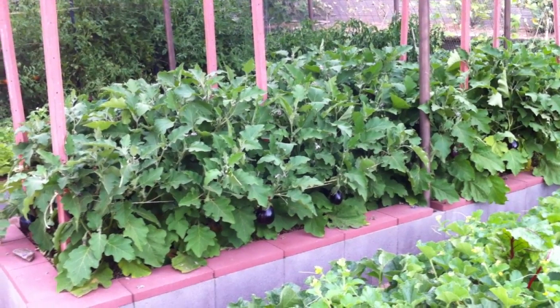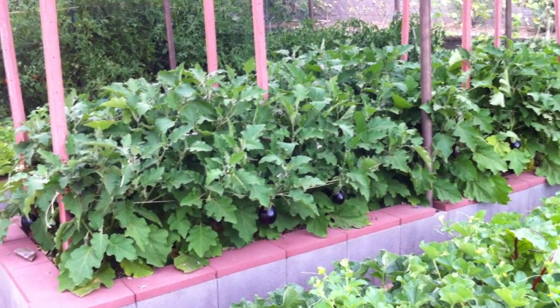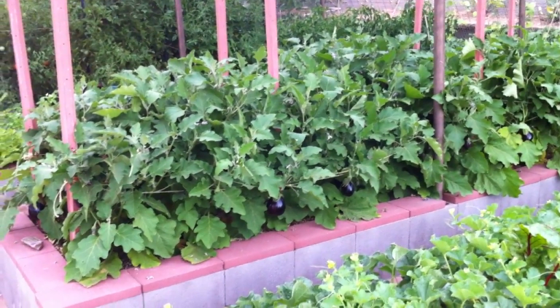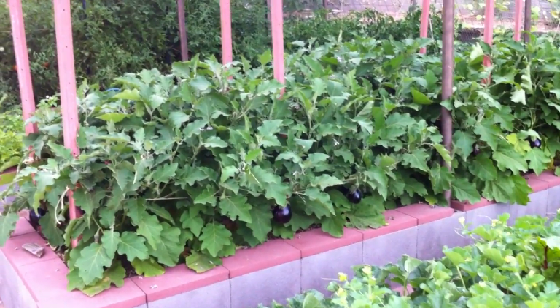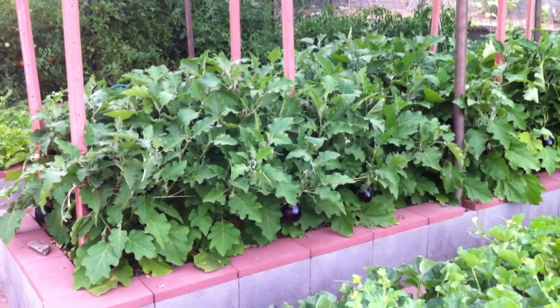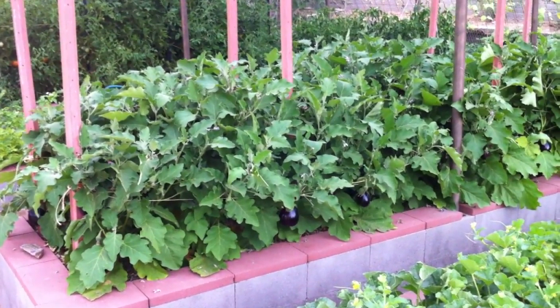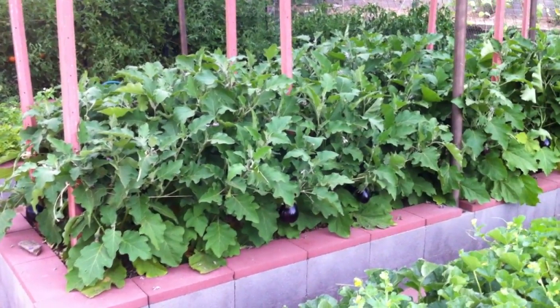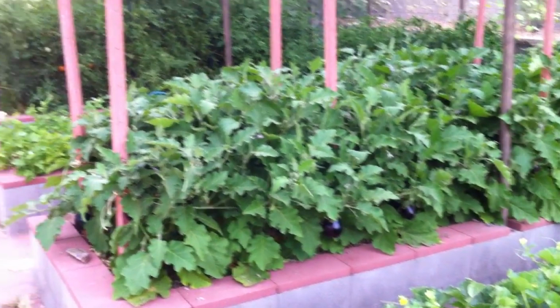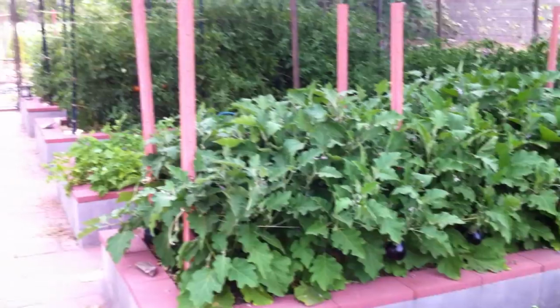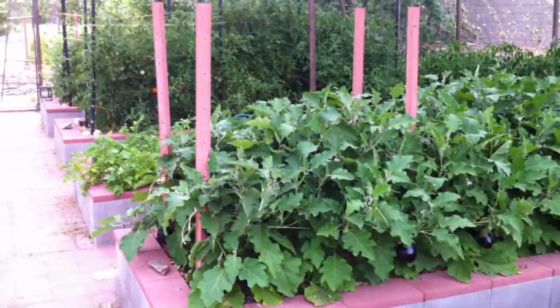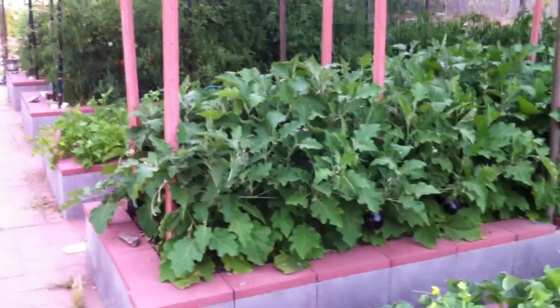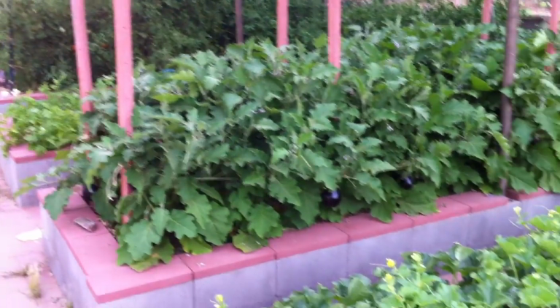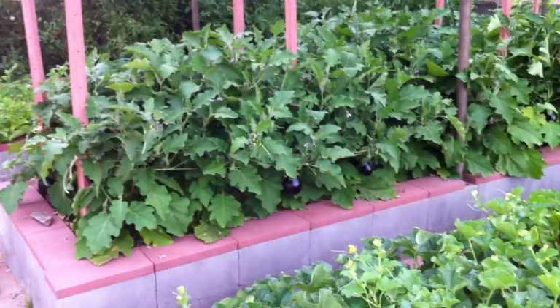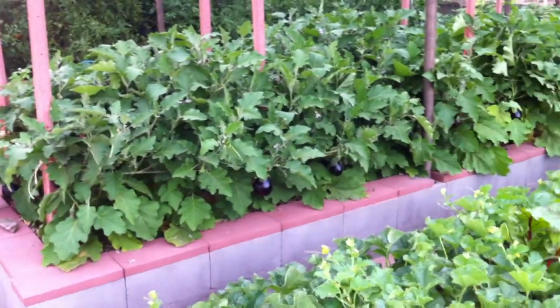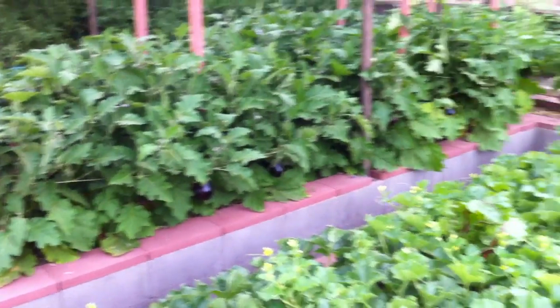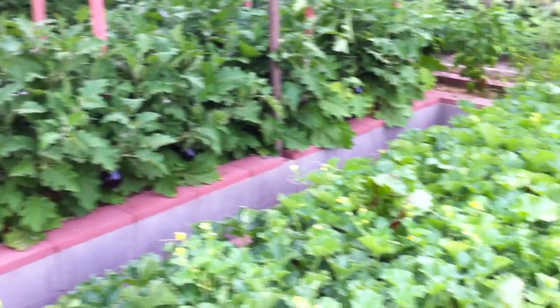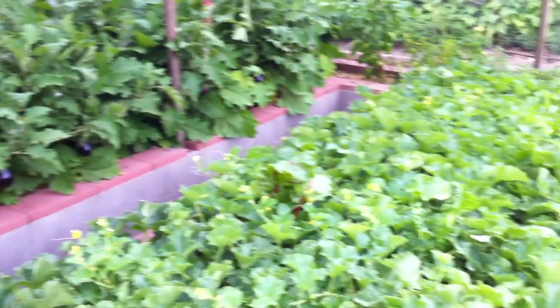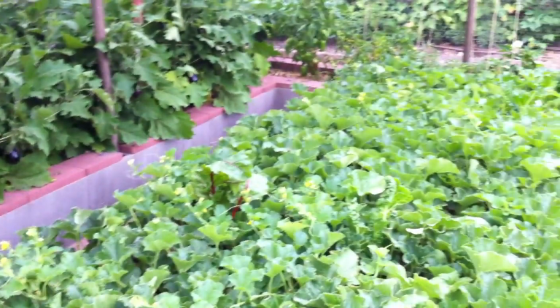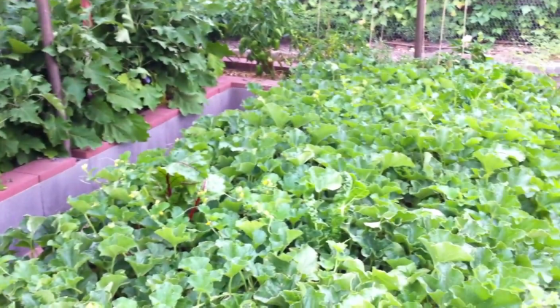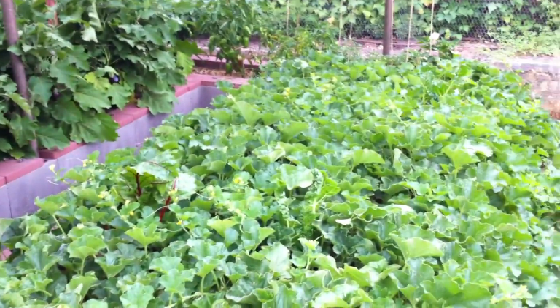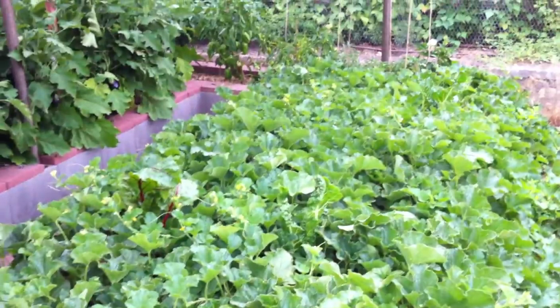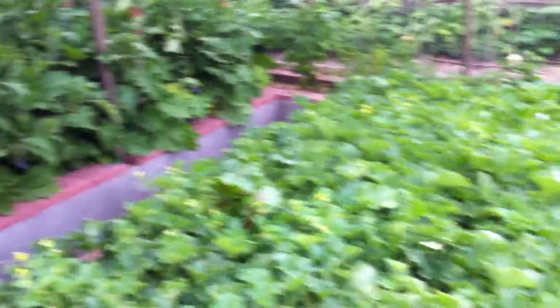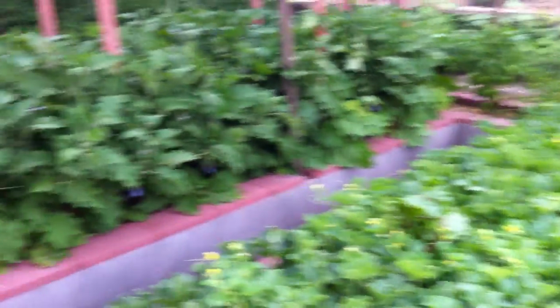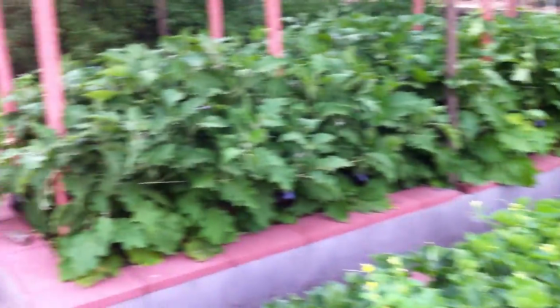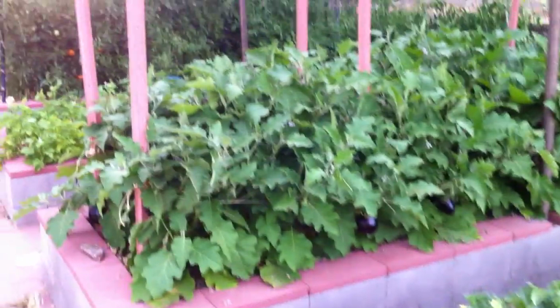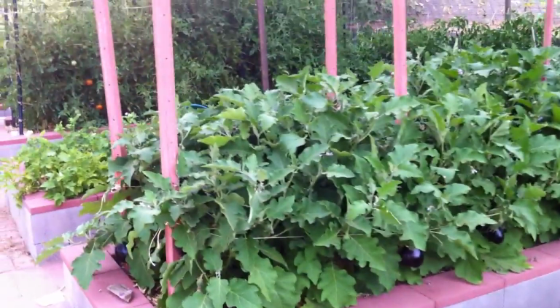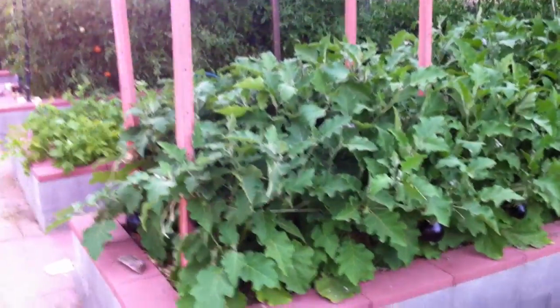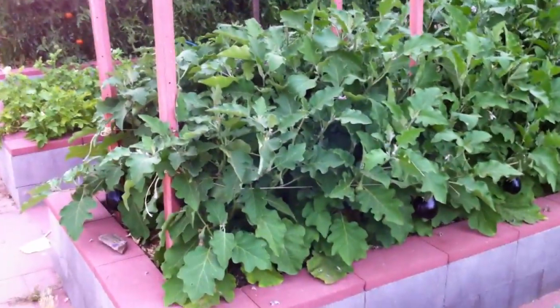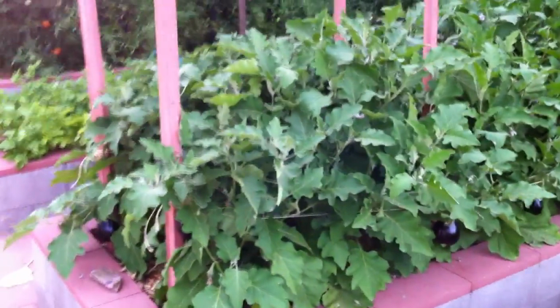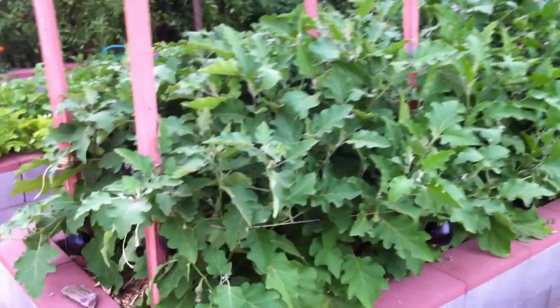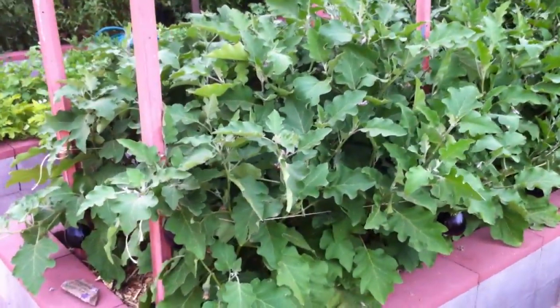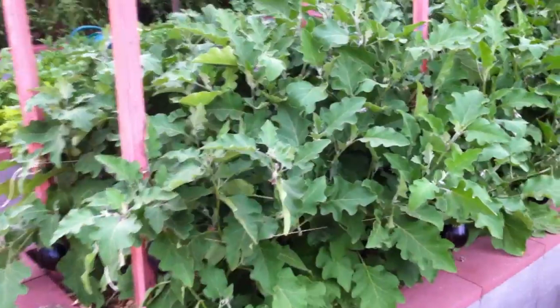We're looking at my bed of eggplants in my vegetable garden here in Phoenix, Arizona. I thought I'd just do a quick video and show you what happens when you don't spray any pesticides and kind of let nature run its course.